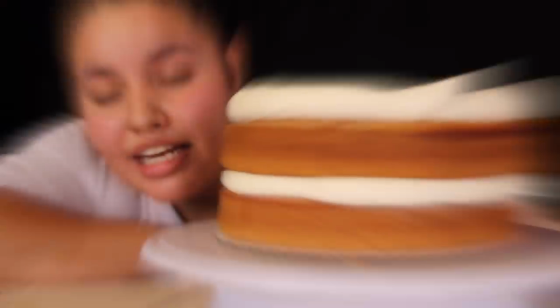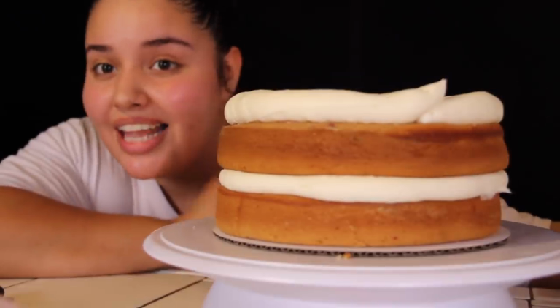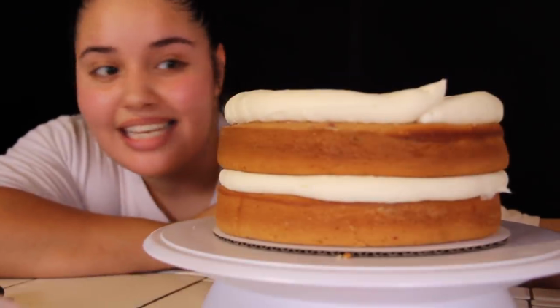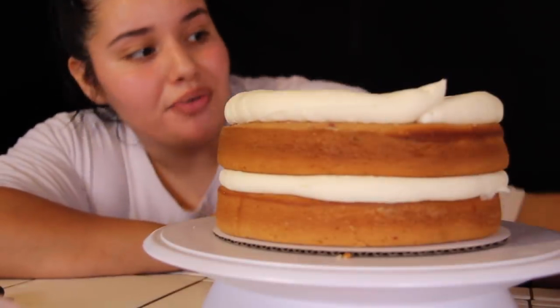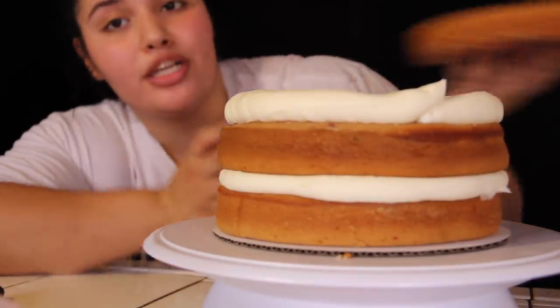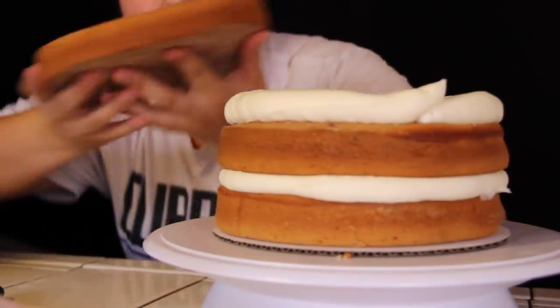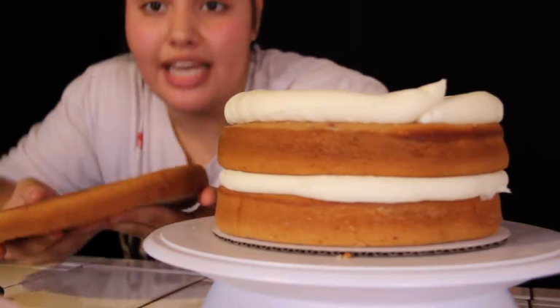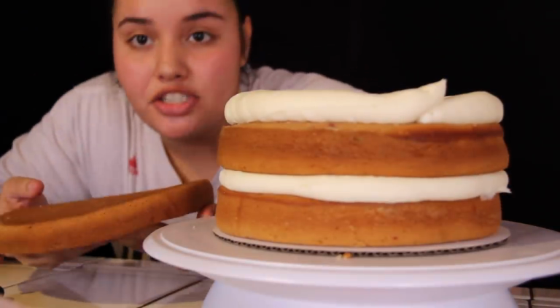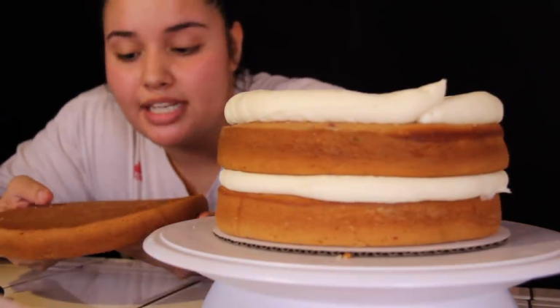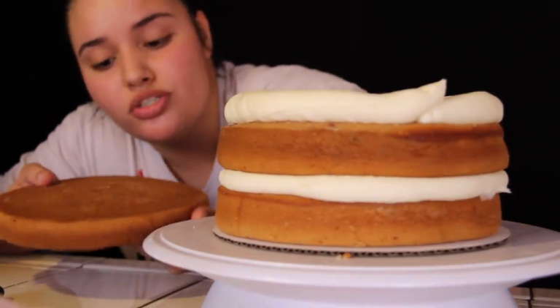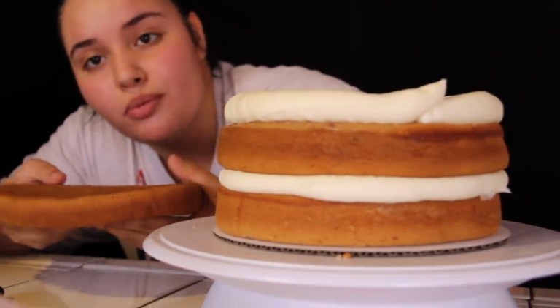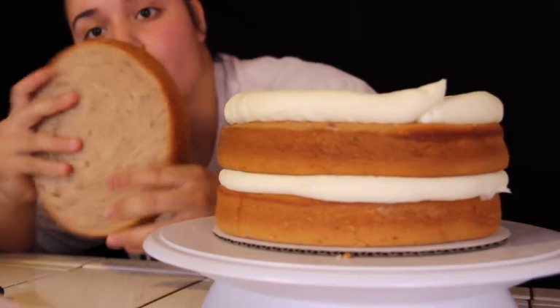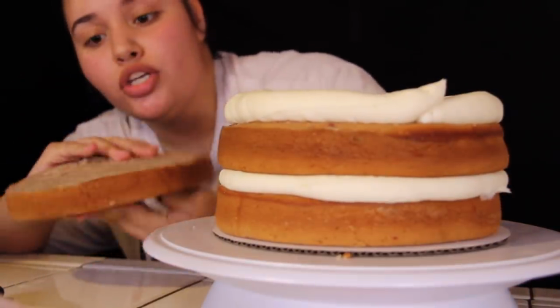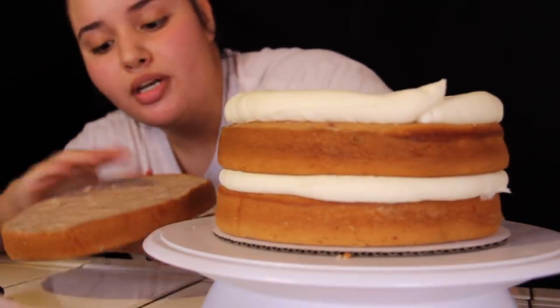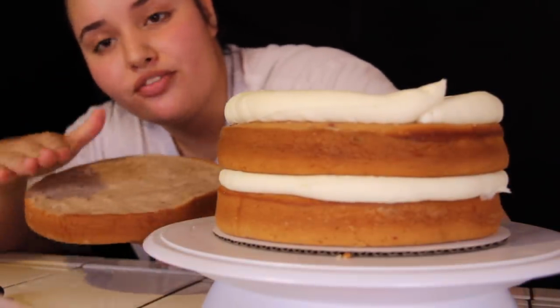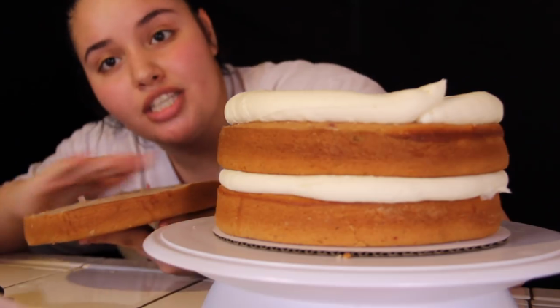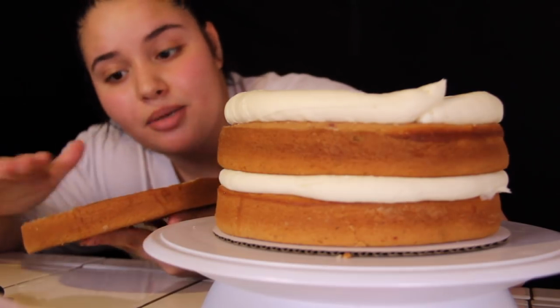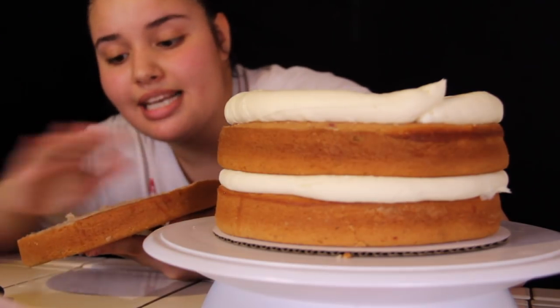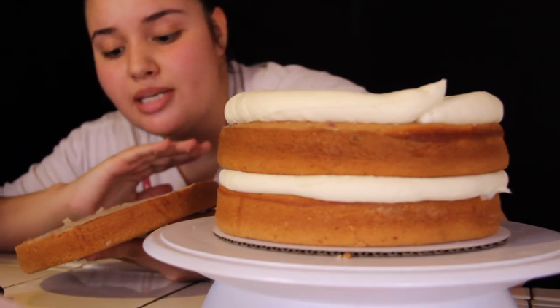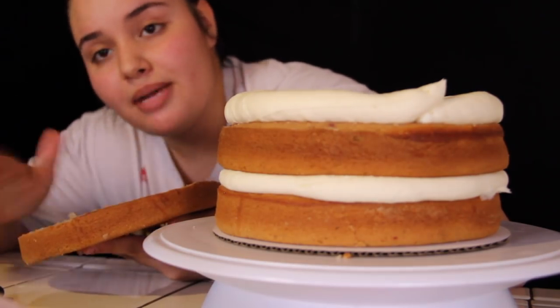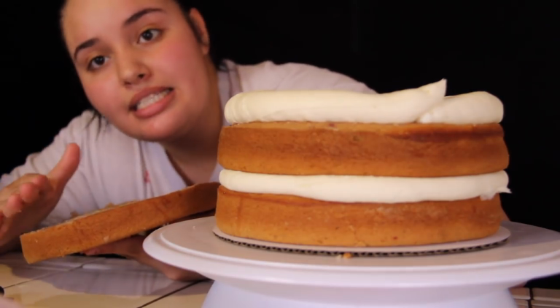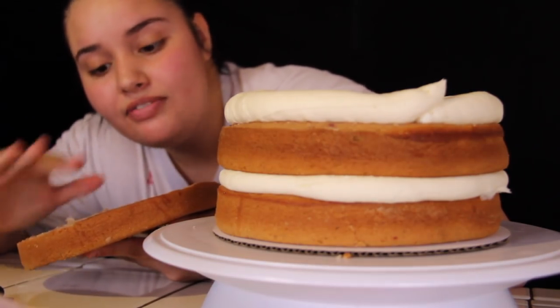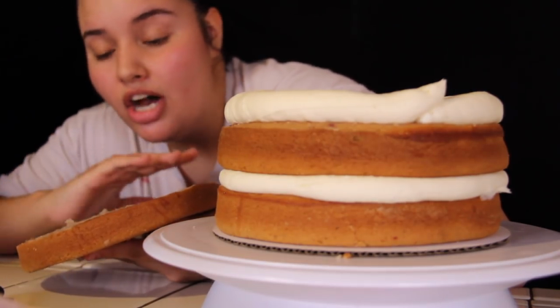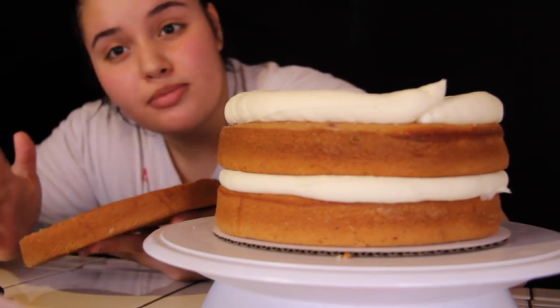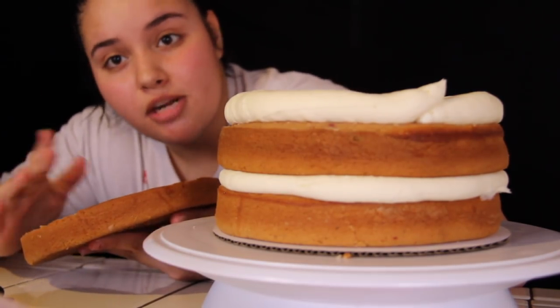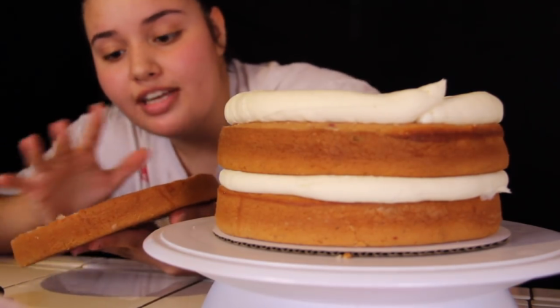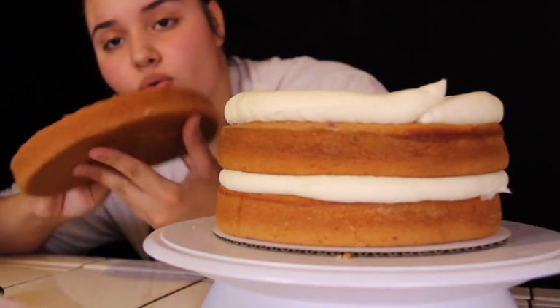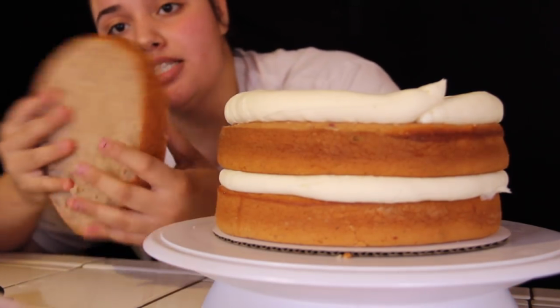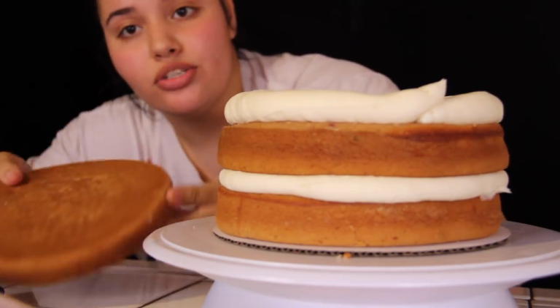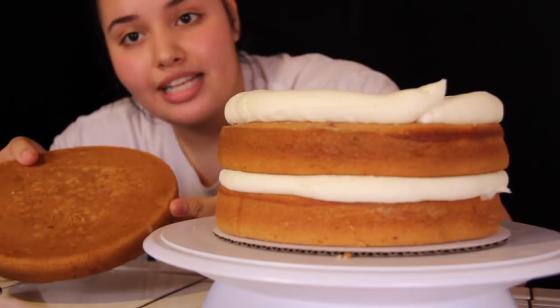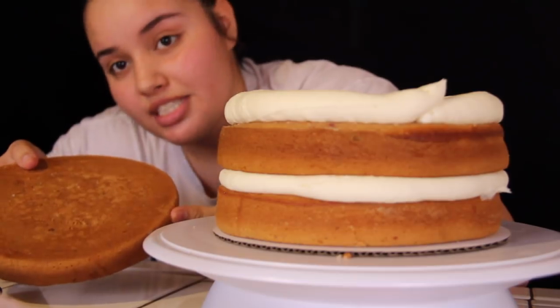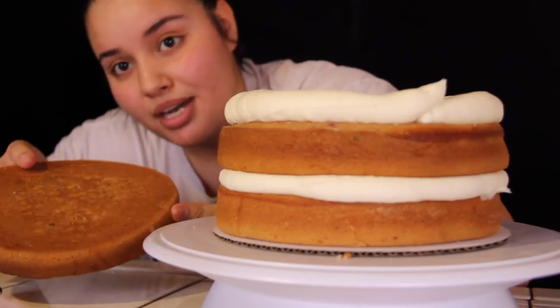For your last layer, you really want to turn over the cake, because when you do the crumb coat you don't want to put the frosting on the top side — as you keep scraping, all the crumbs are going to come off. It's just way easier to use the flat surface on the bottom.